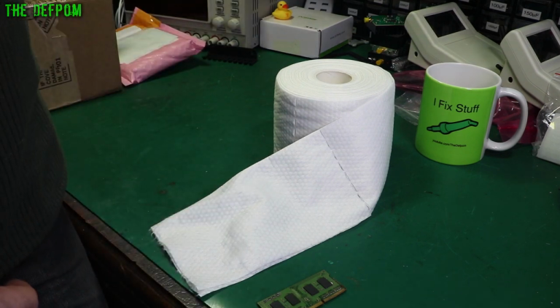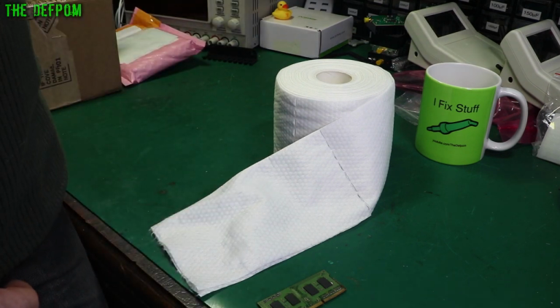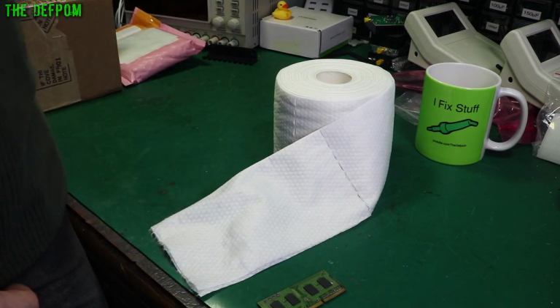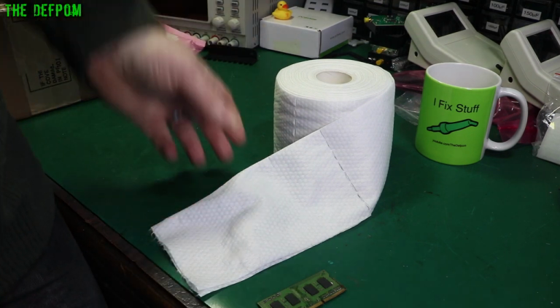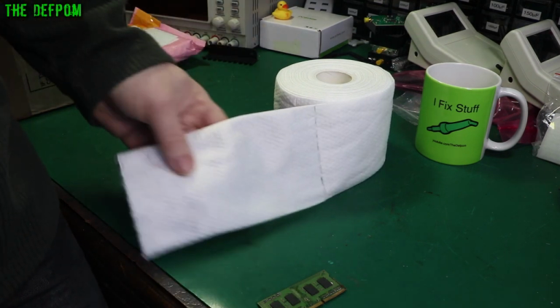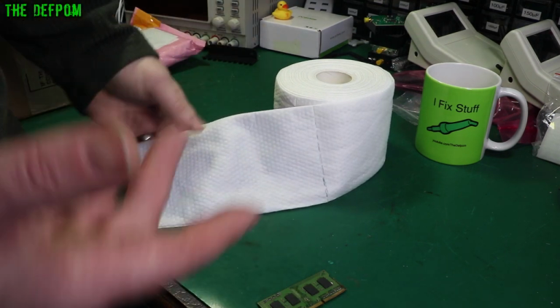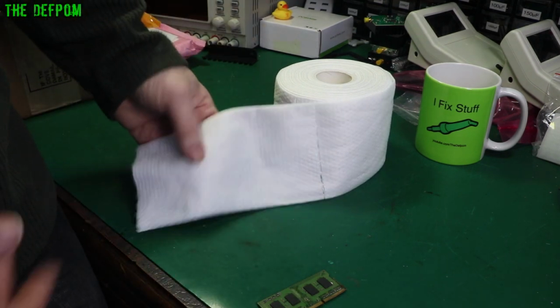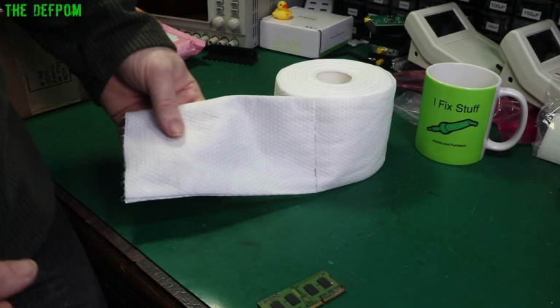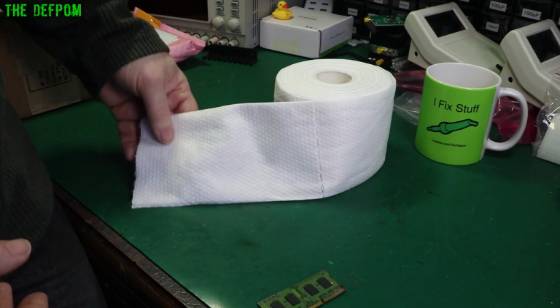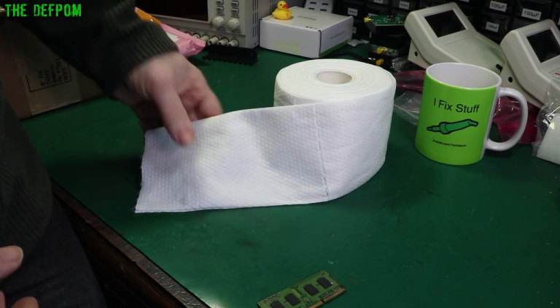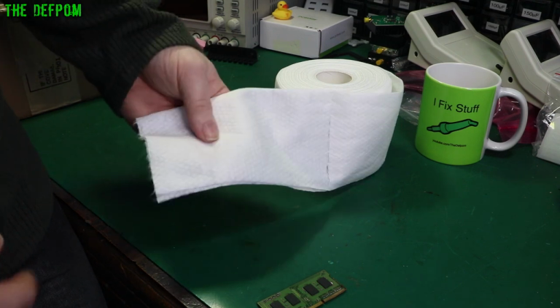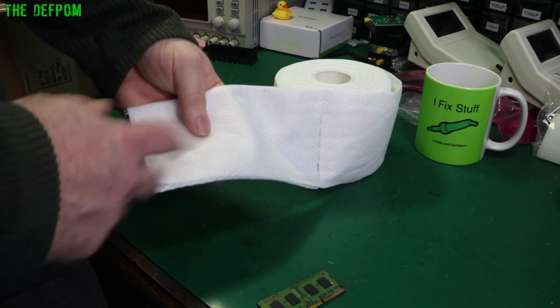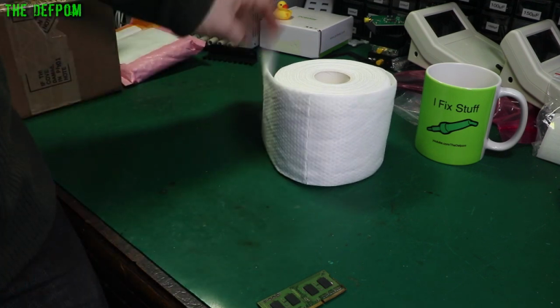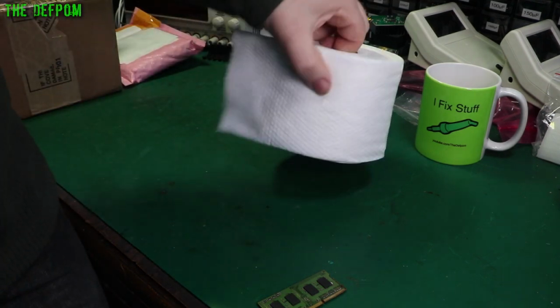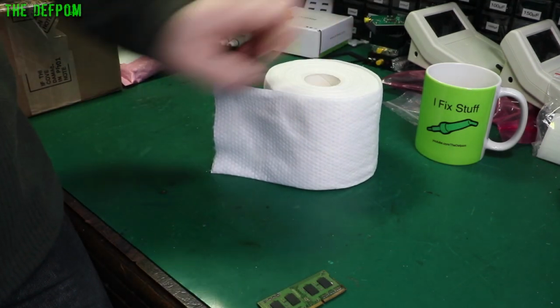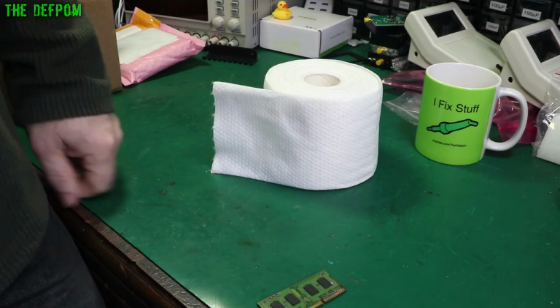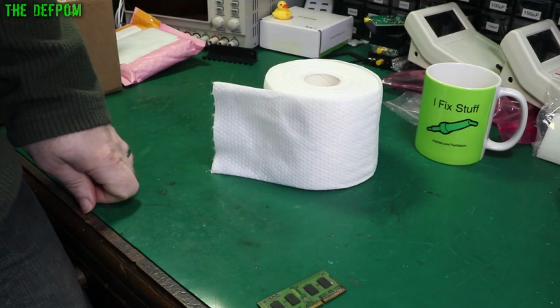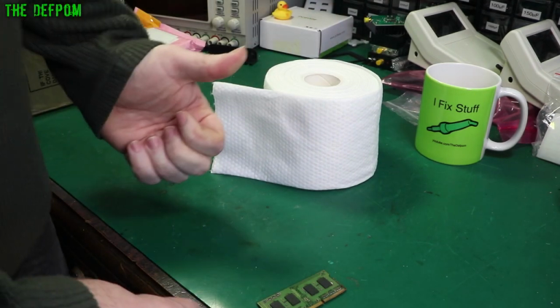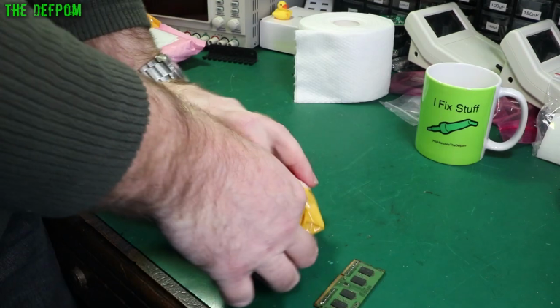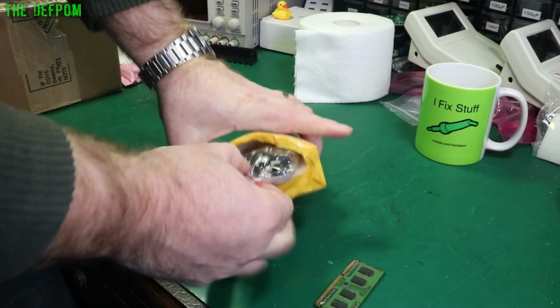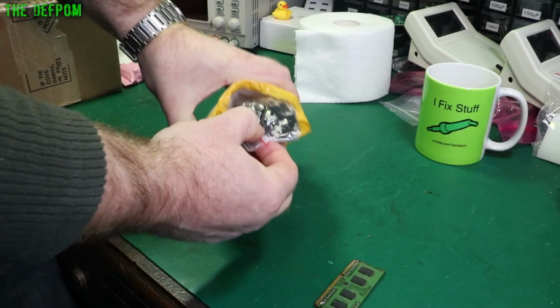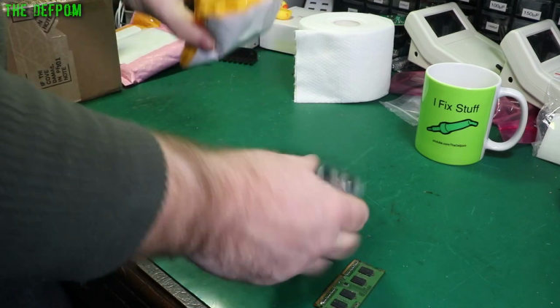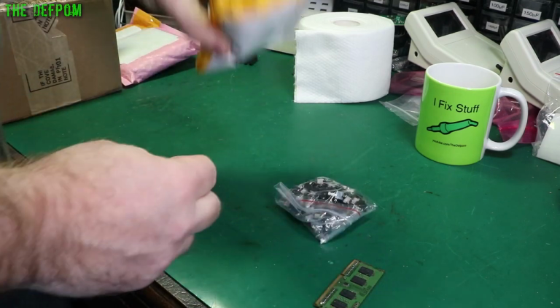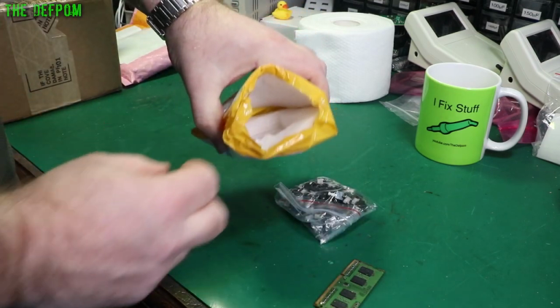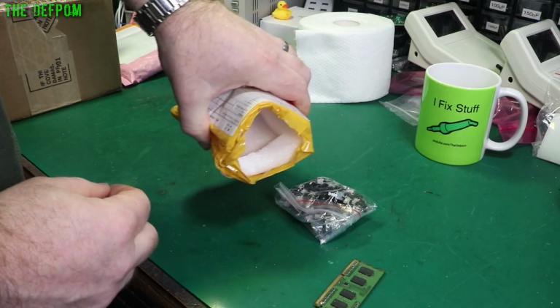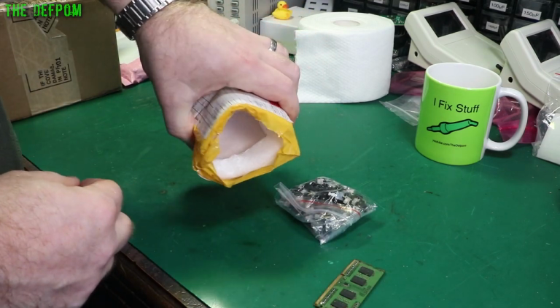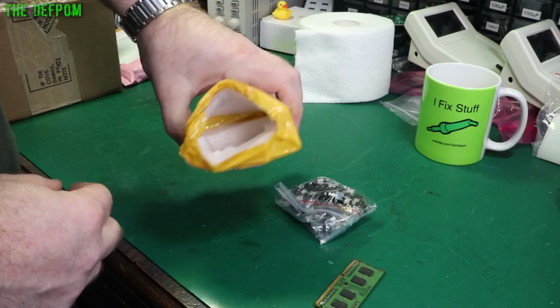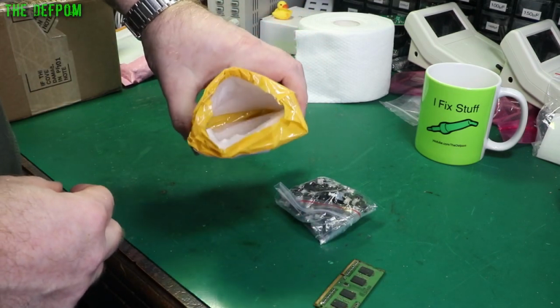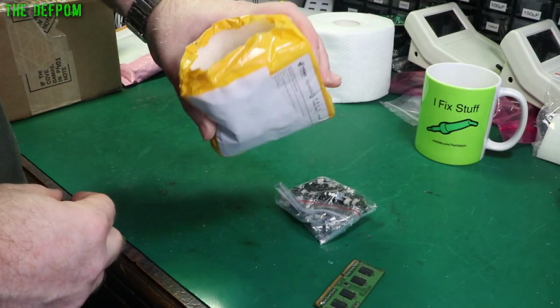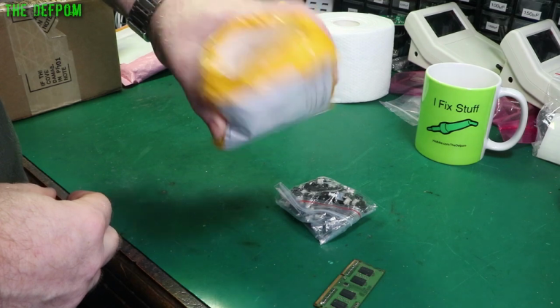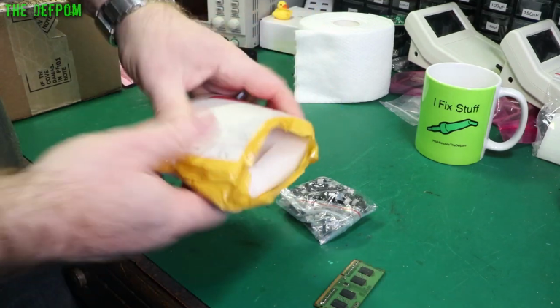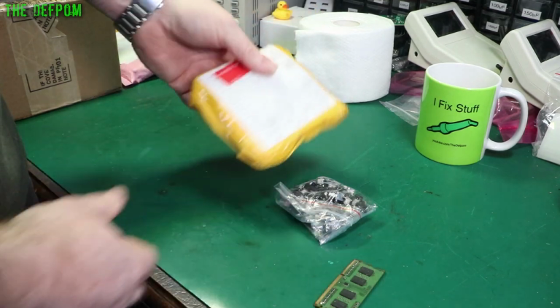There'll be links for this thing down below, and for any of the other things featured in the mailbag video. It's nicely done — like a little pocket to put inside there to hold it.